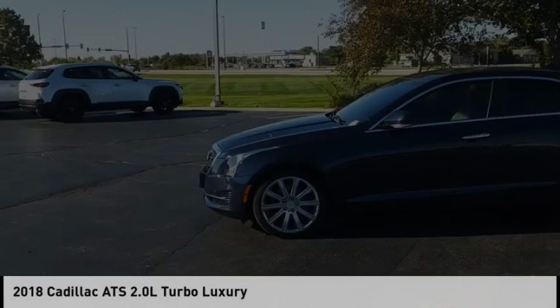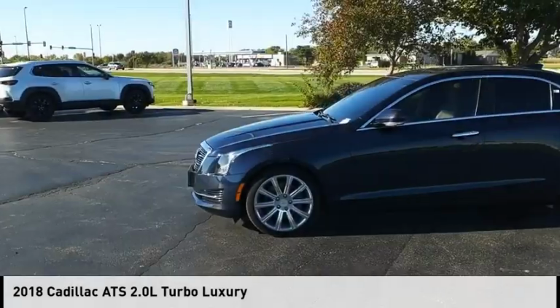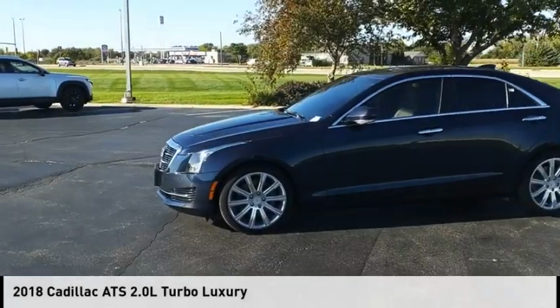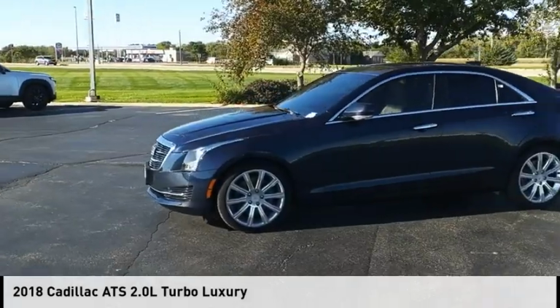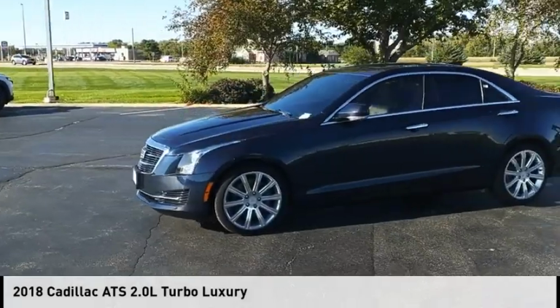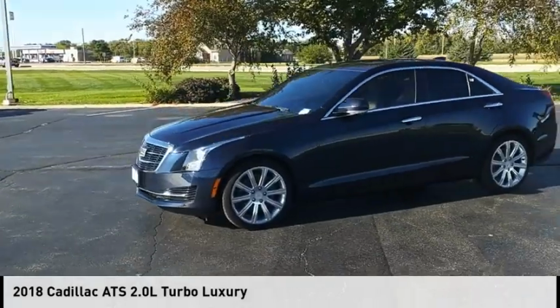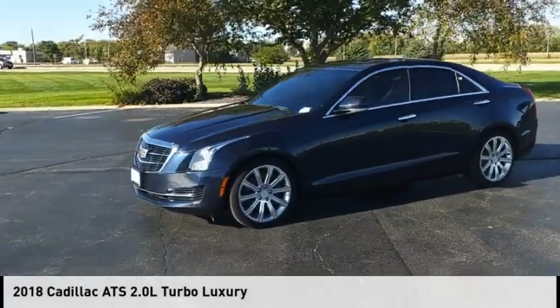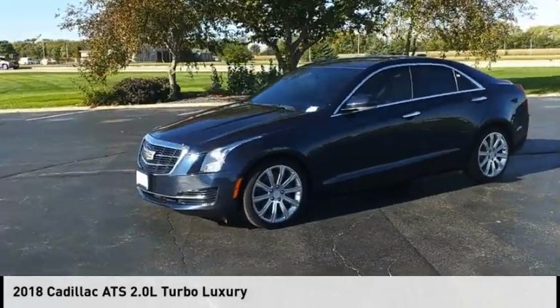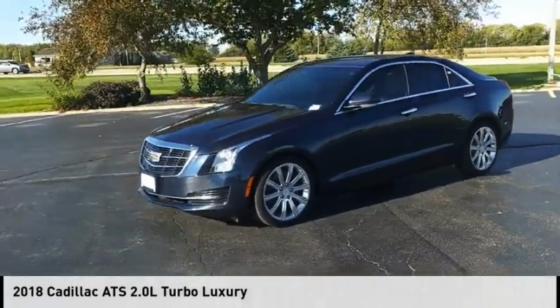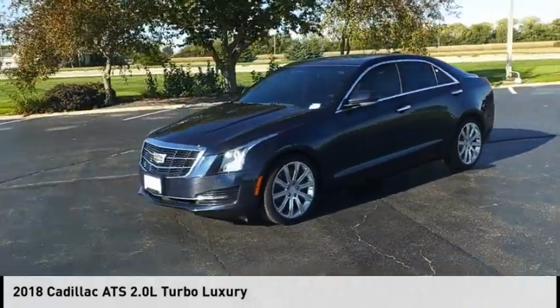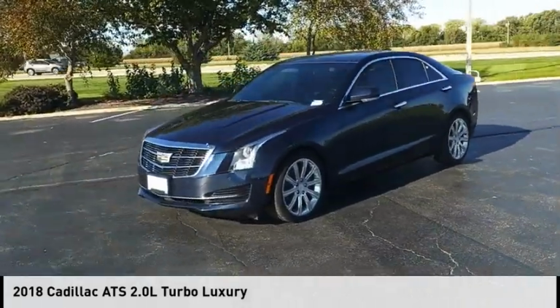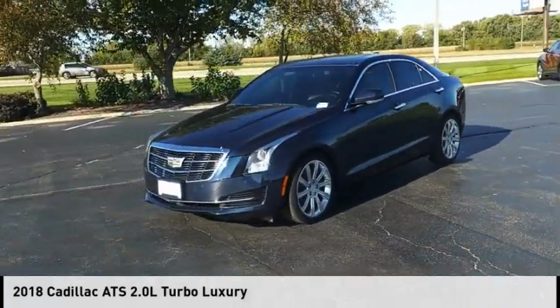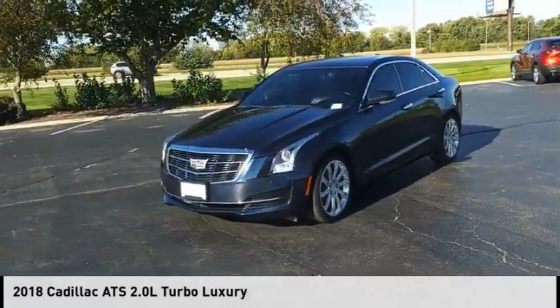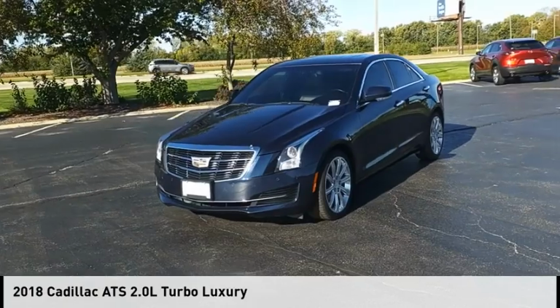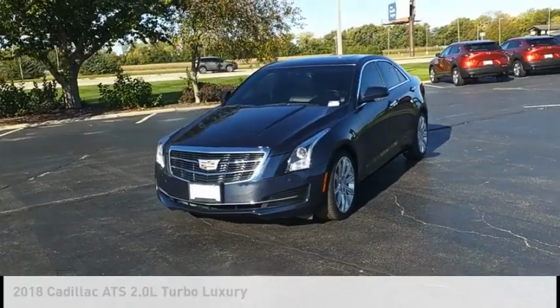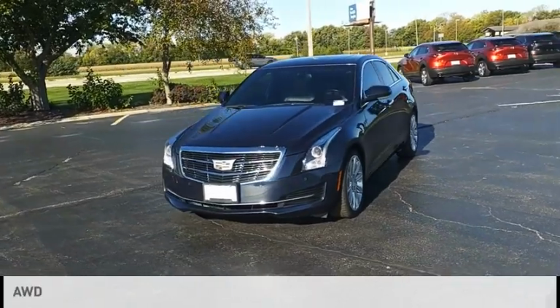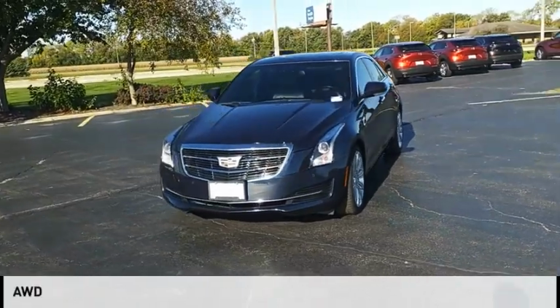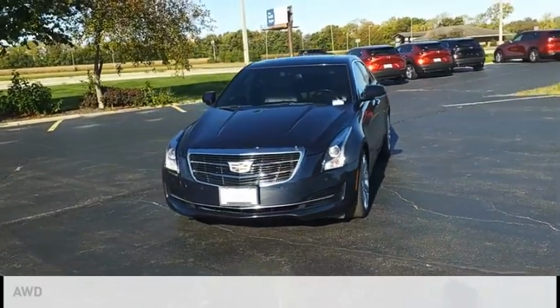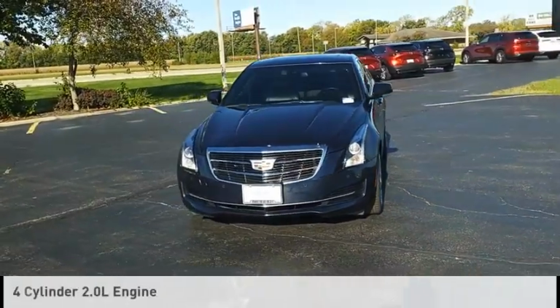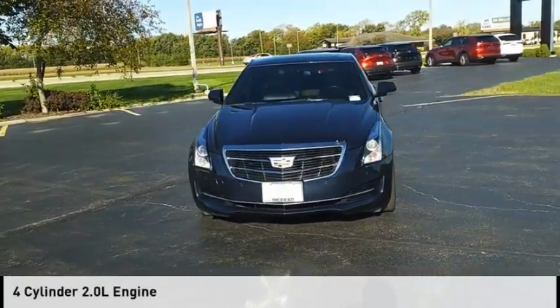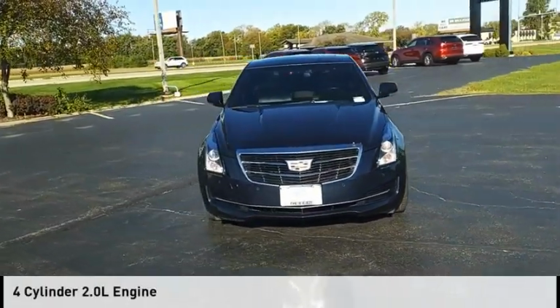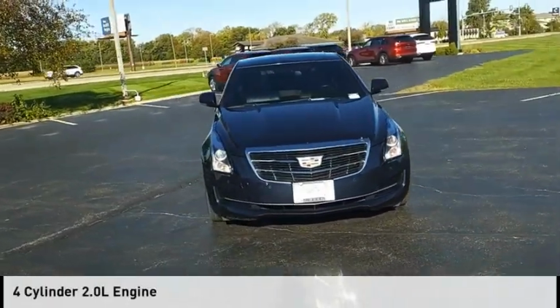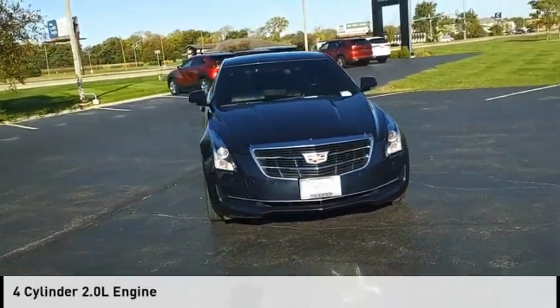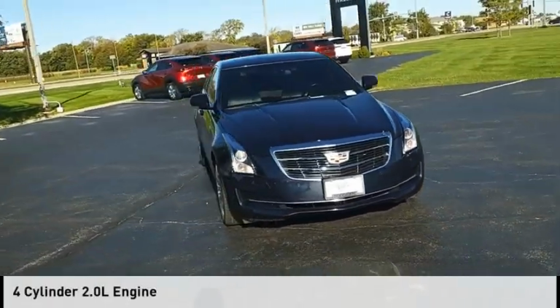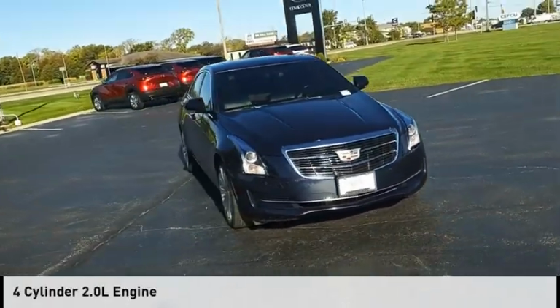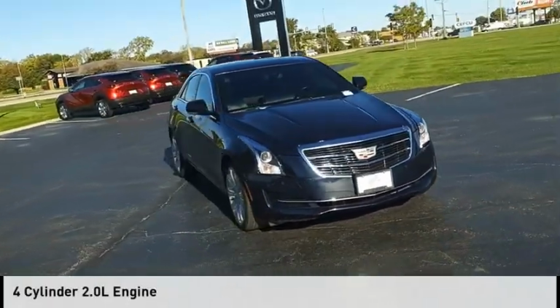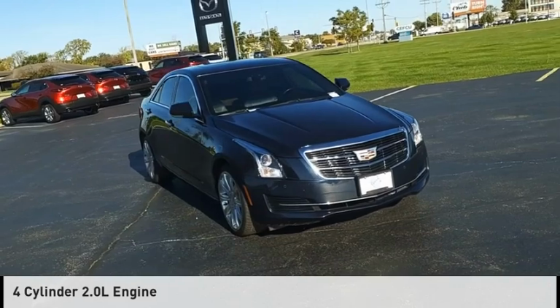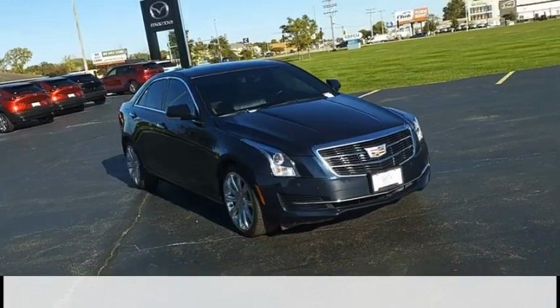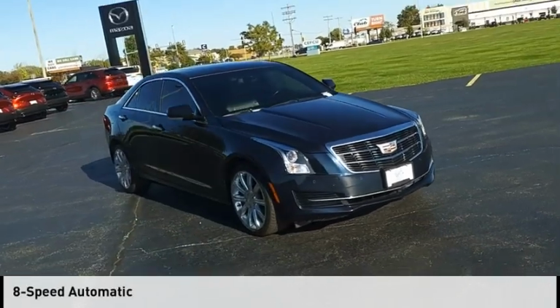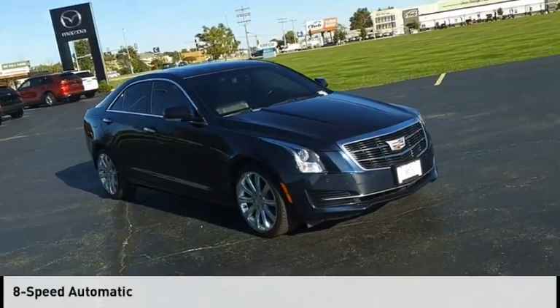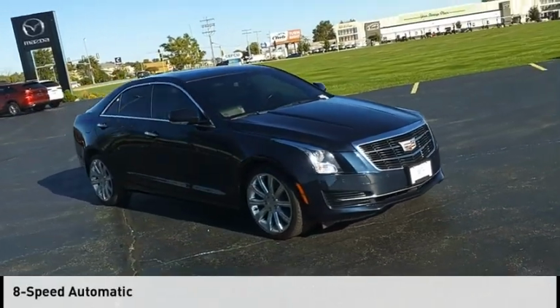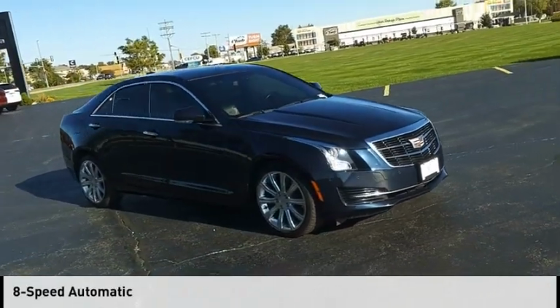We are pleased to show you the 2018 ATS. This vehicle is powered by an all-wheel drive, four-cylinder, 2.0-liter engine, and comes with an eight-speed automatic transmission.